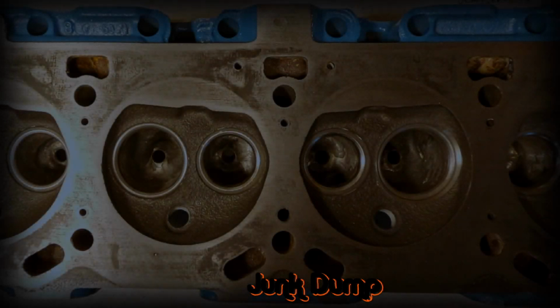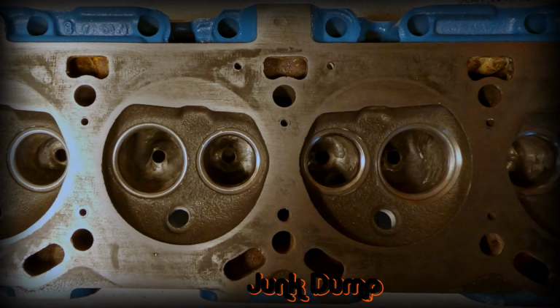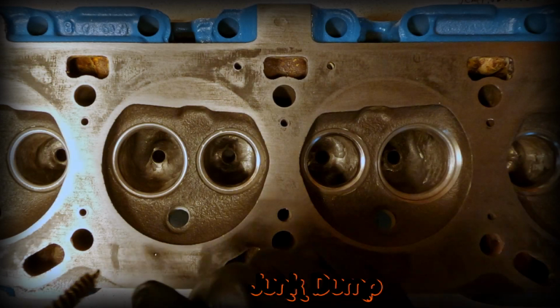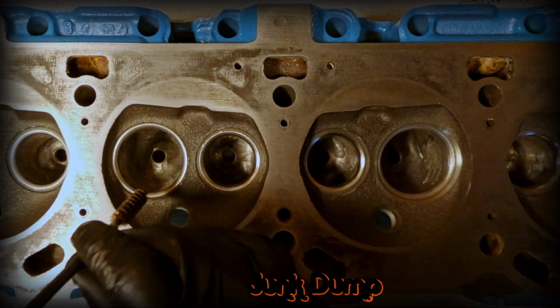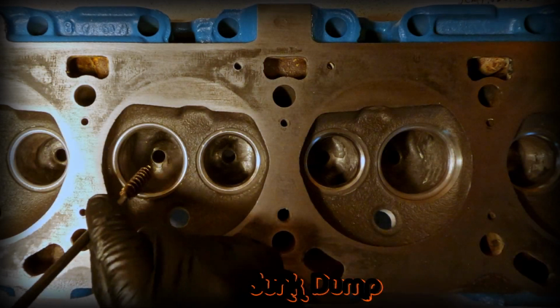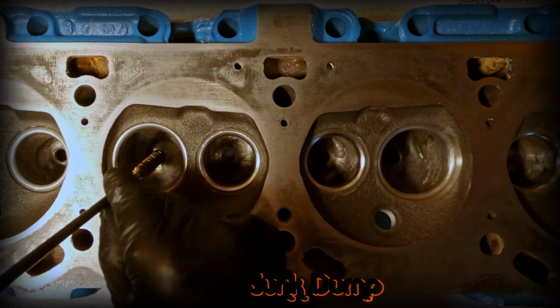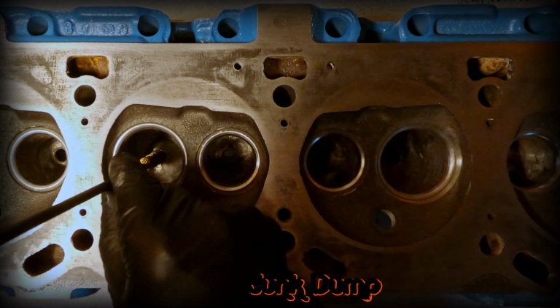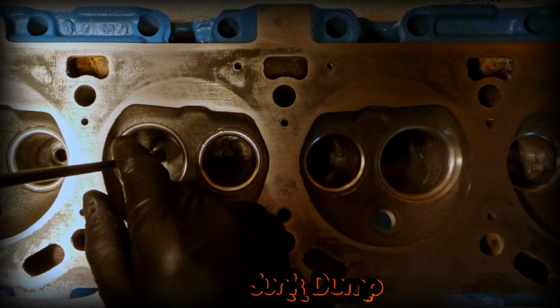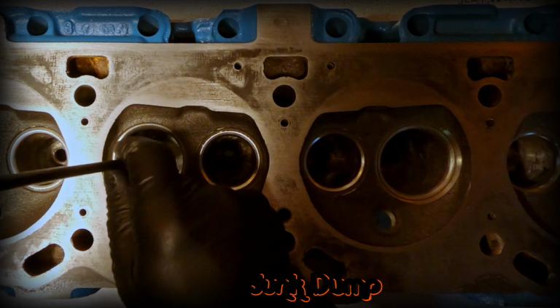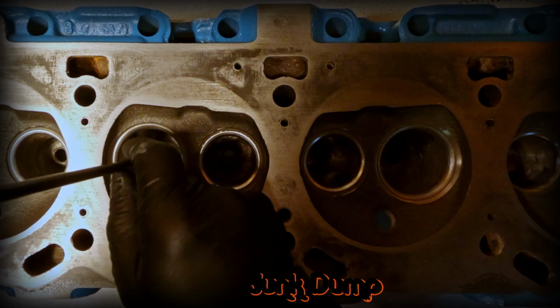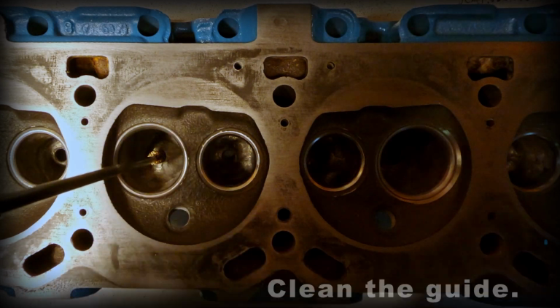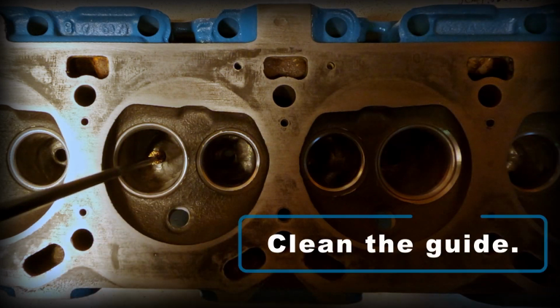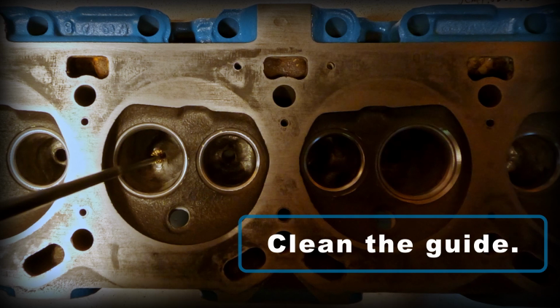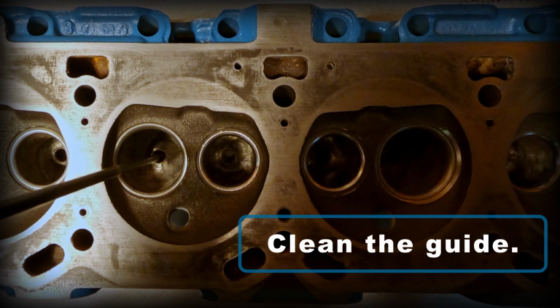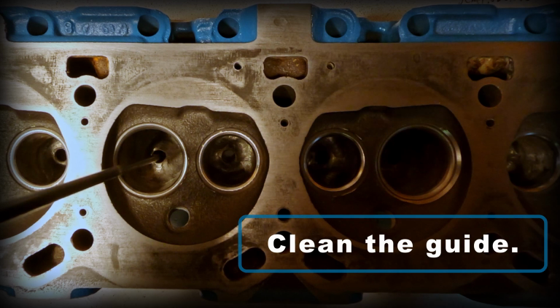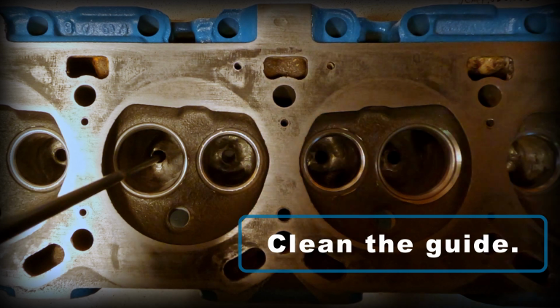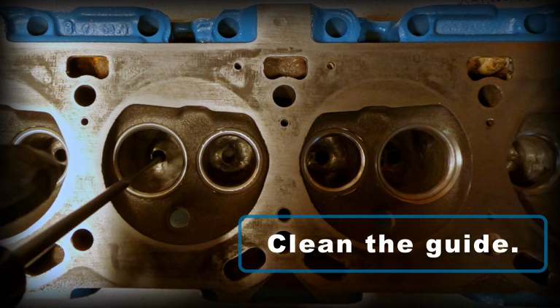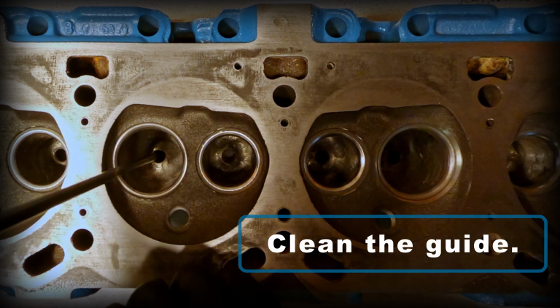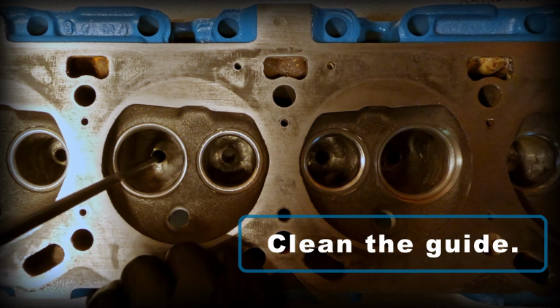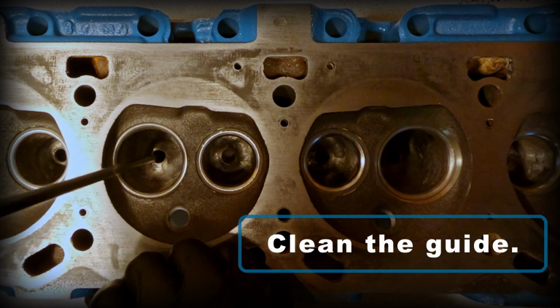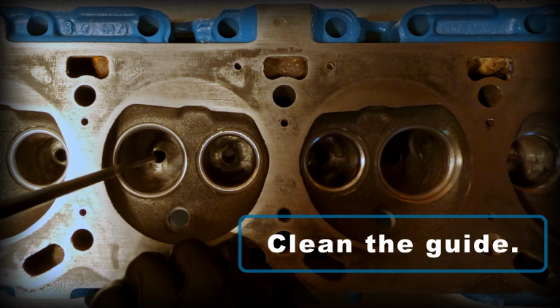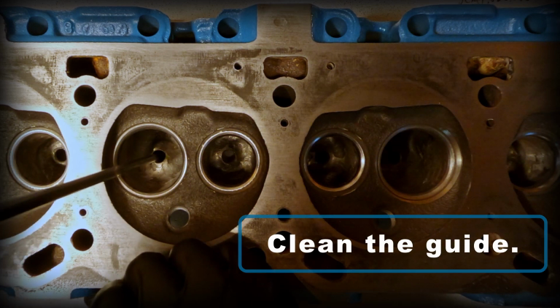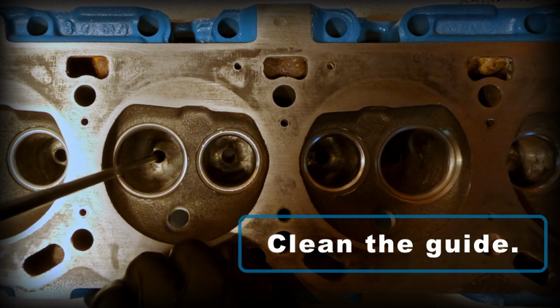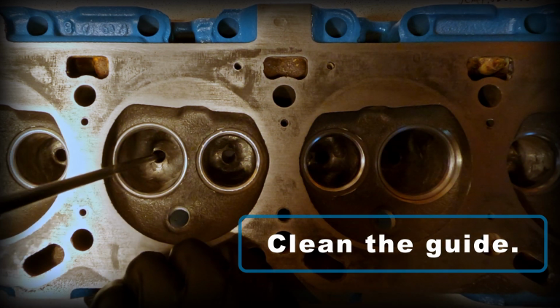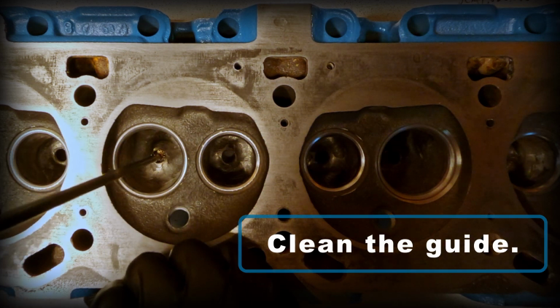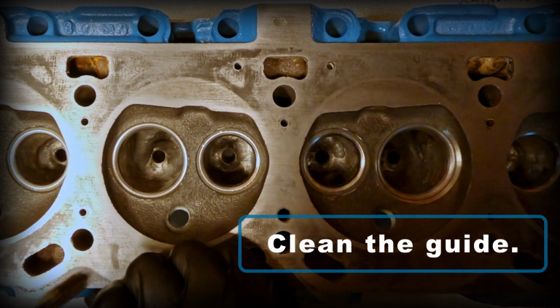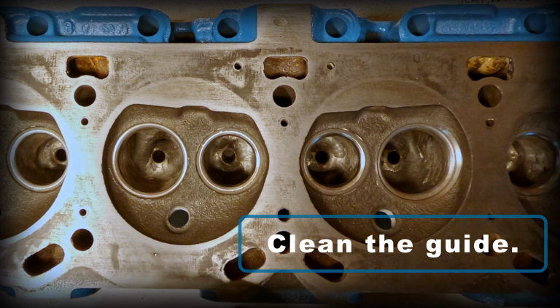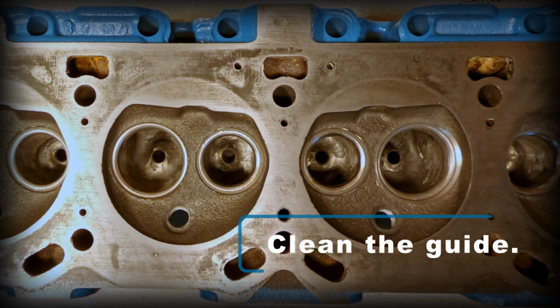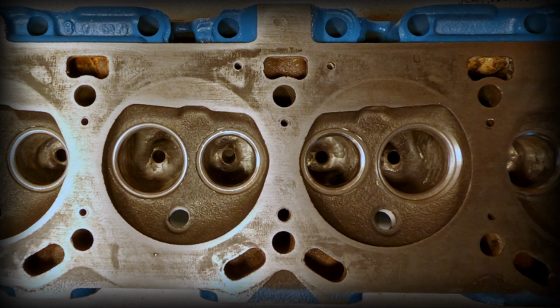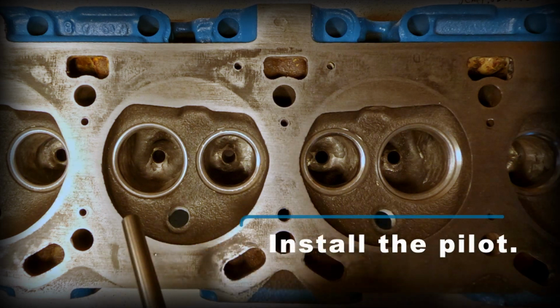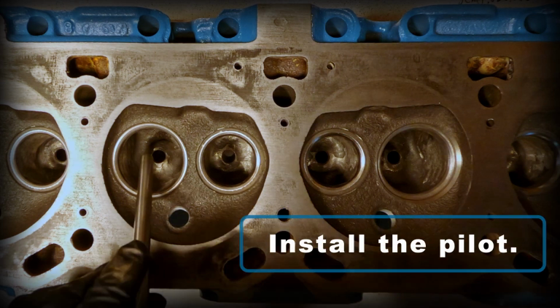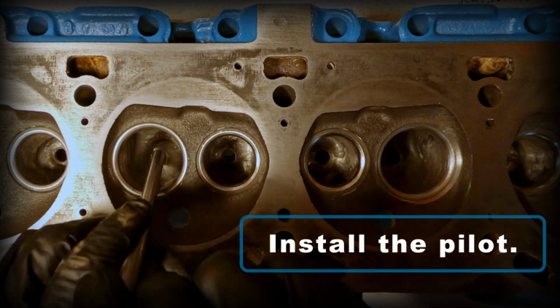Before inserting pilots you always want to clean those guides. I'm using a gun cleaning kit, but you can get a brush or anything else in there. Then you're going to go ahead and install that pilot.